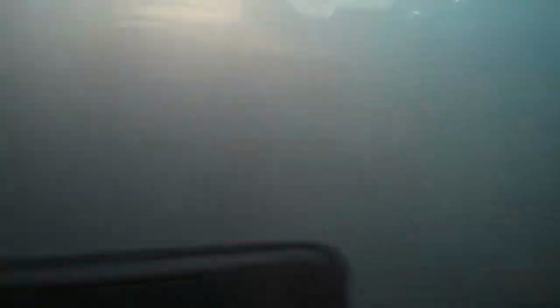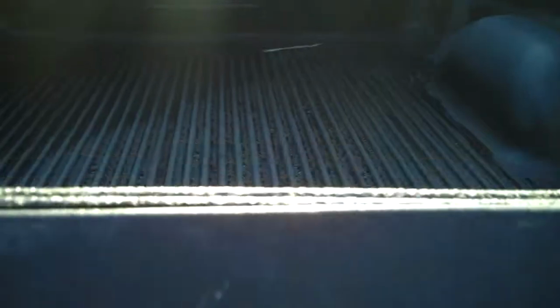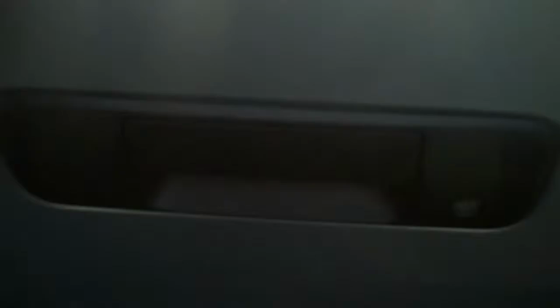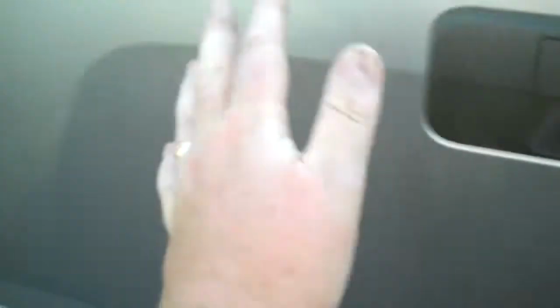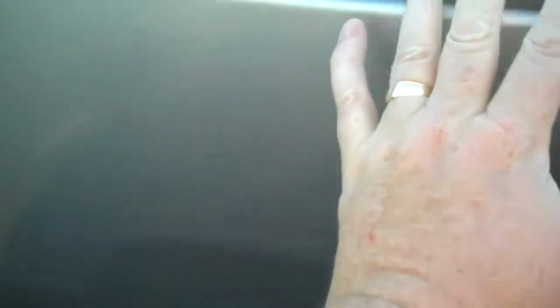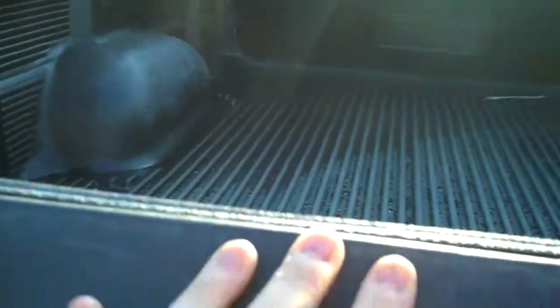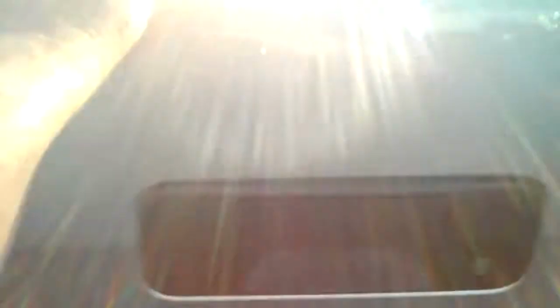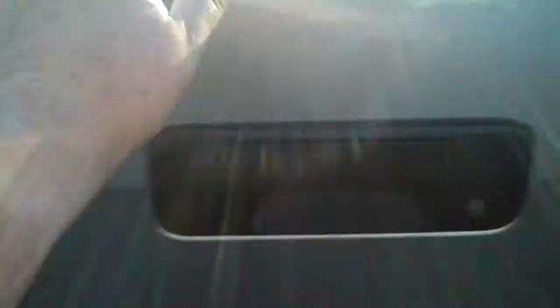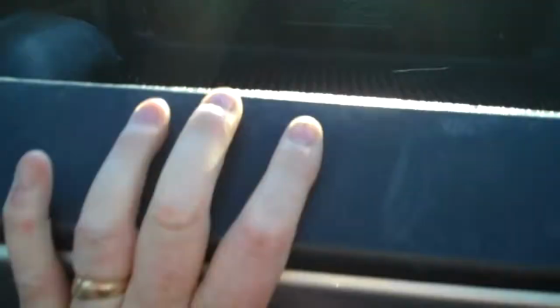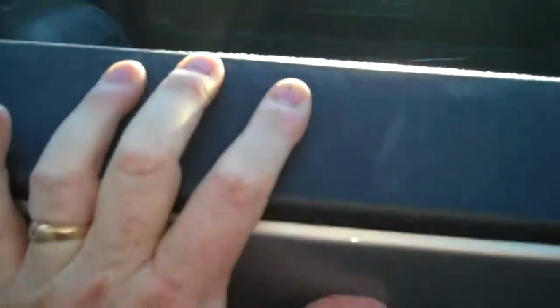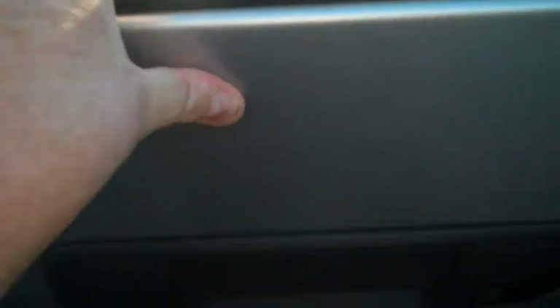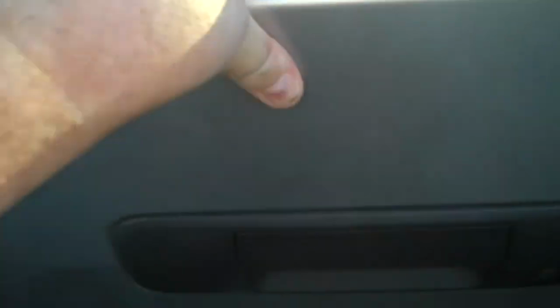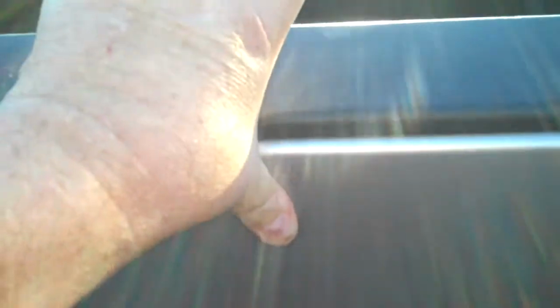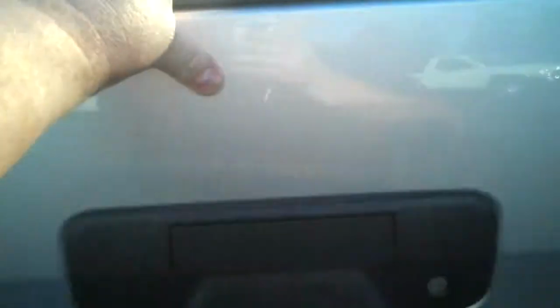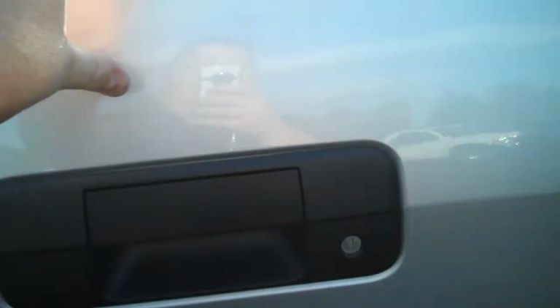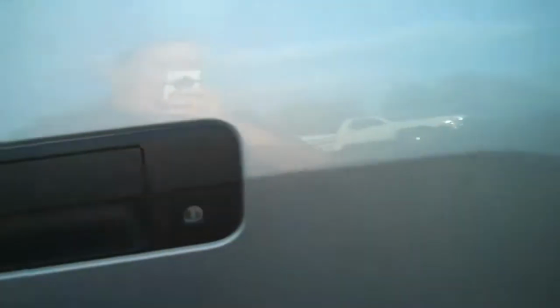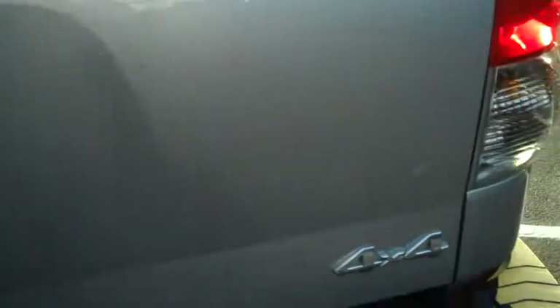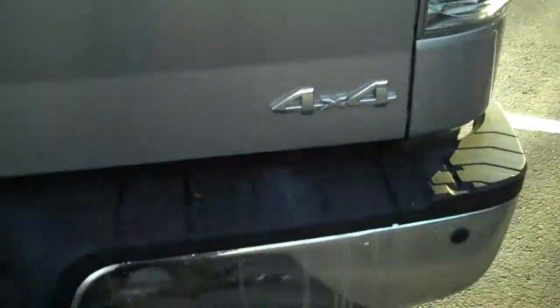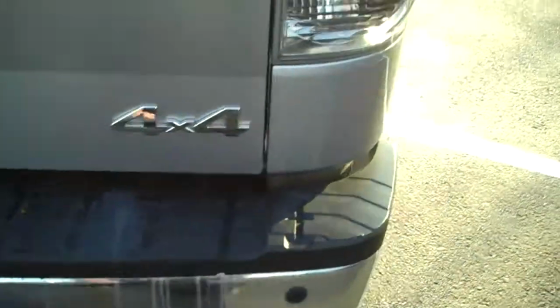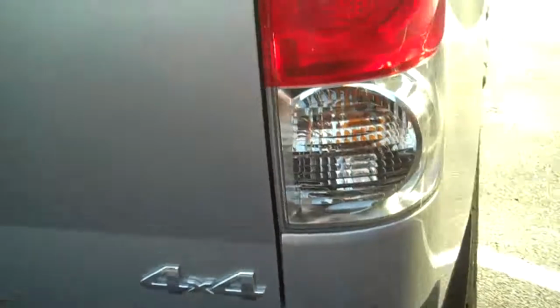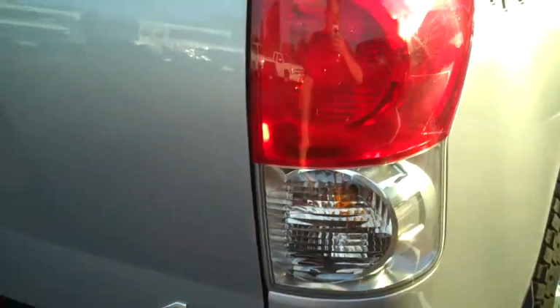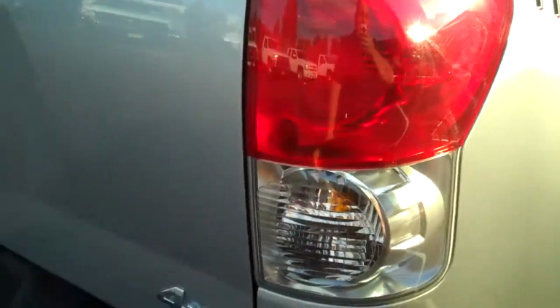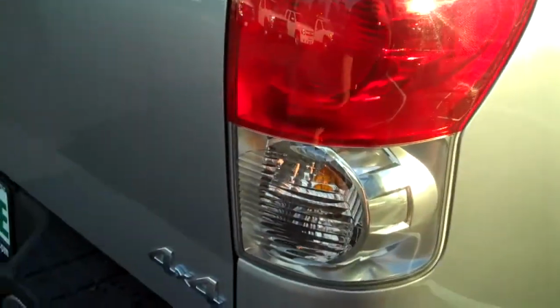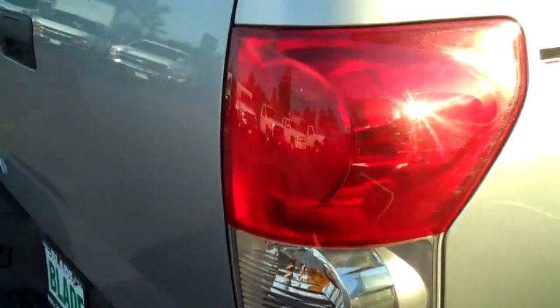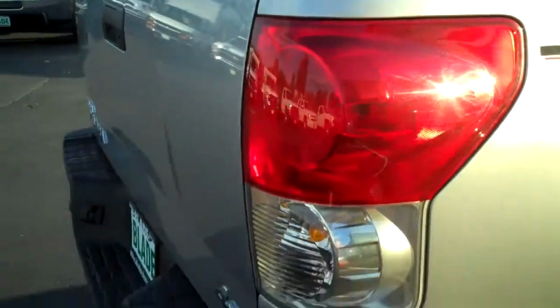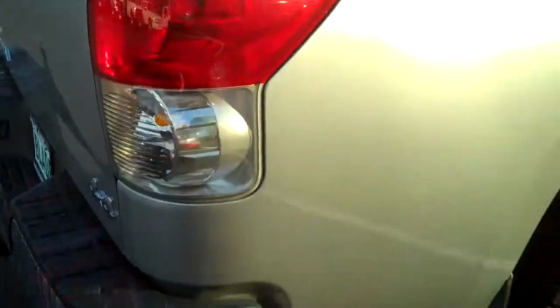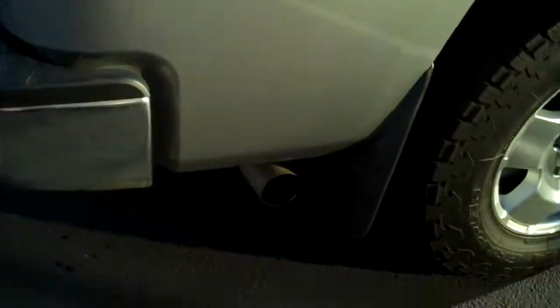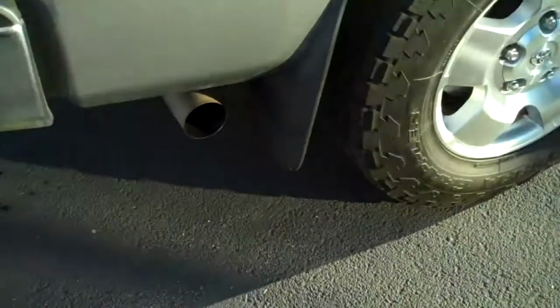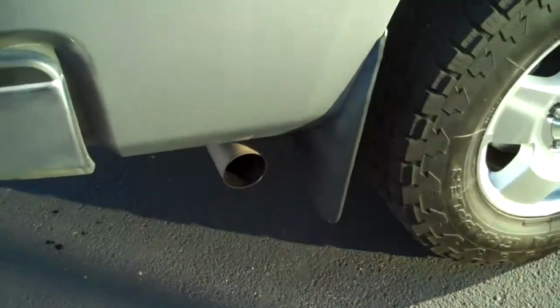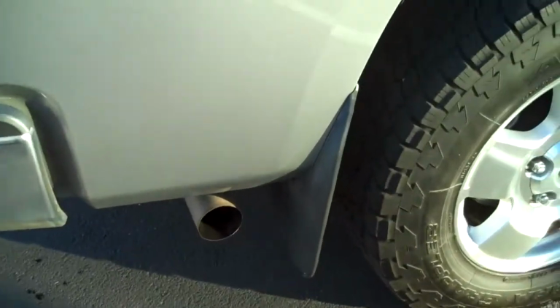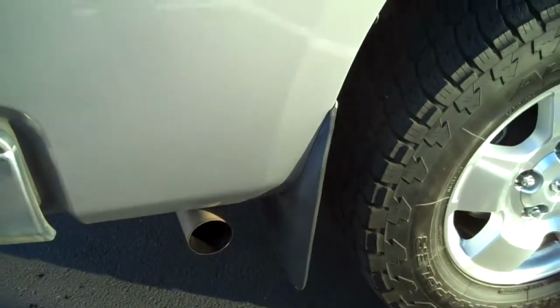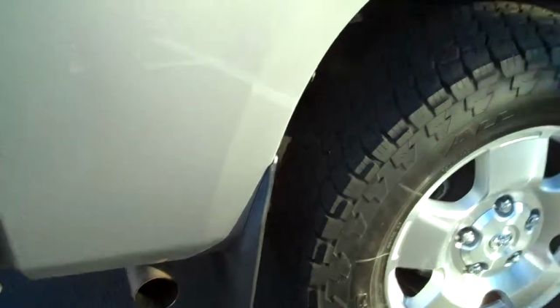Wow, that tailgate is amazing. Wrap around crystalline taillights for safety, large solid mud guards.